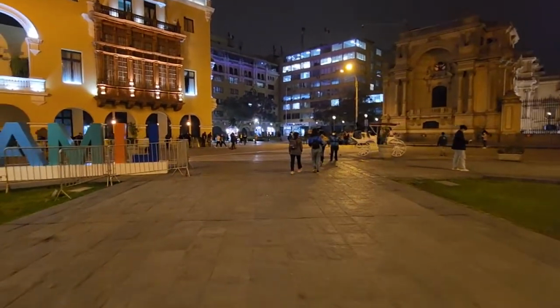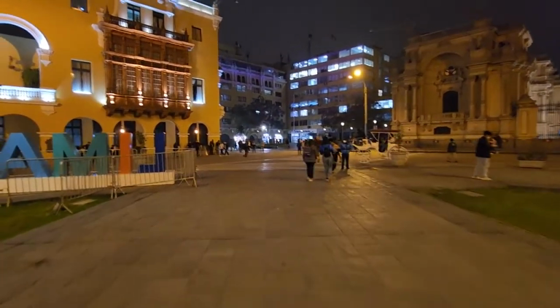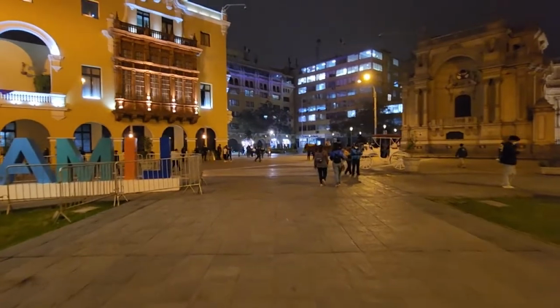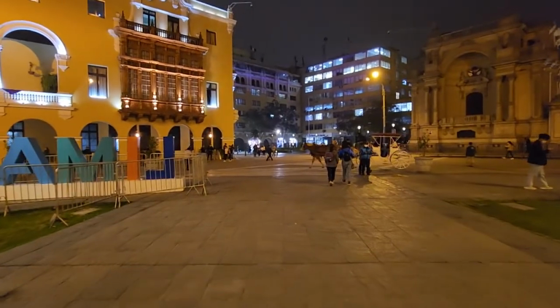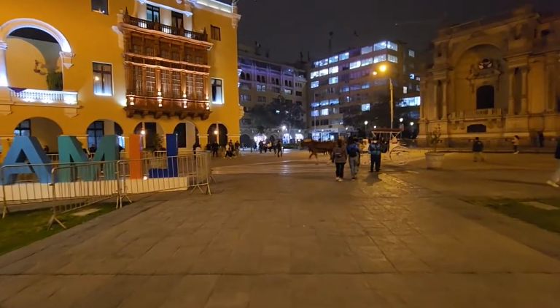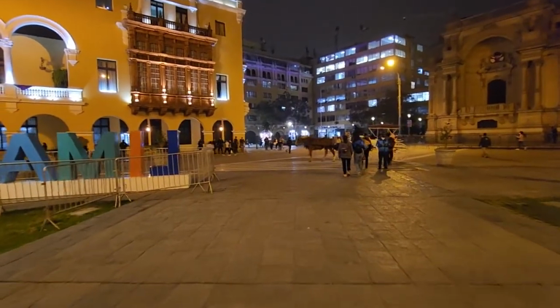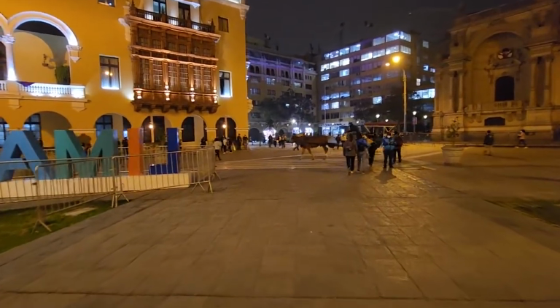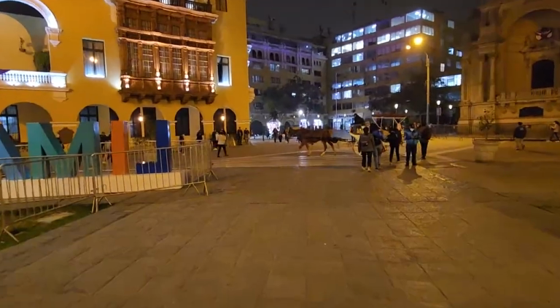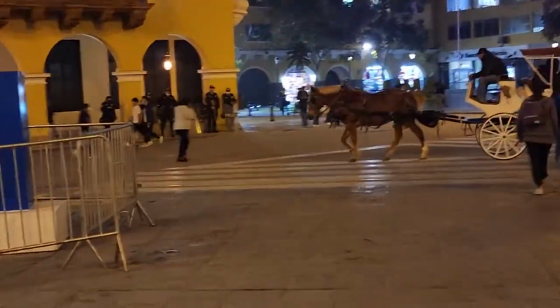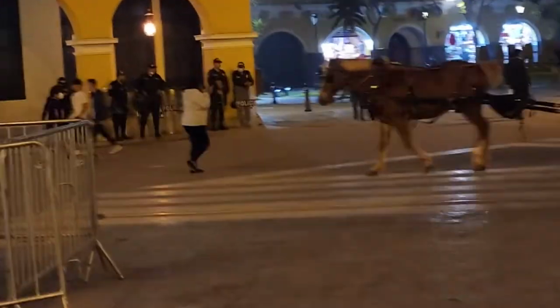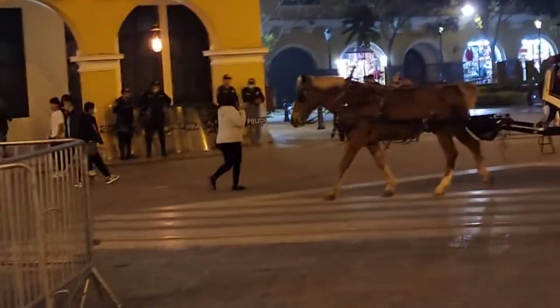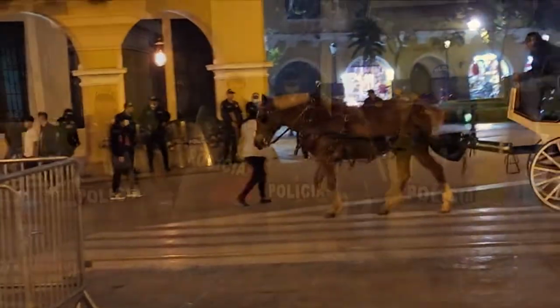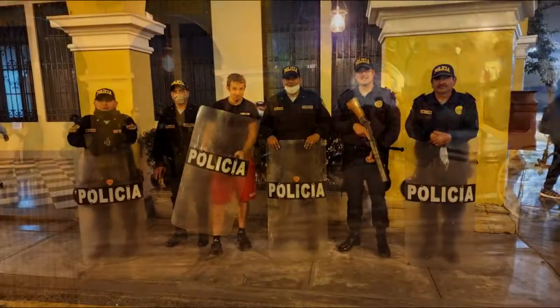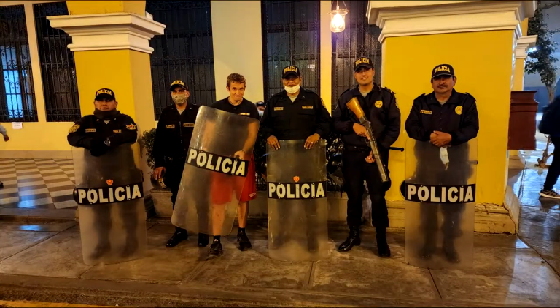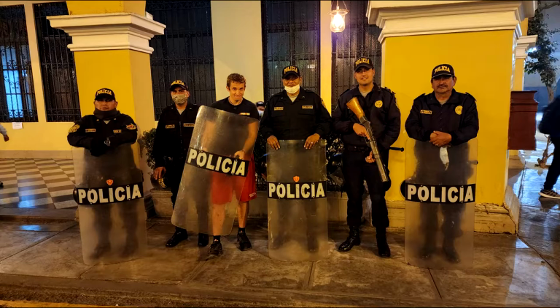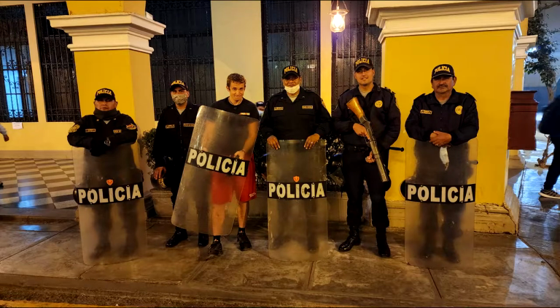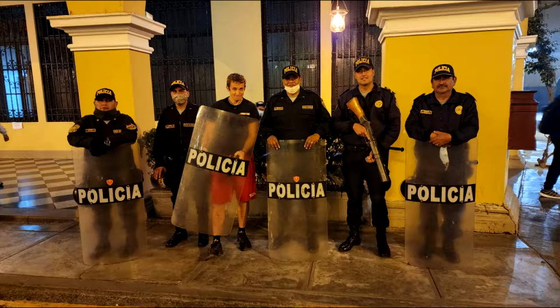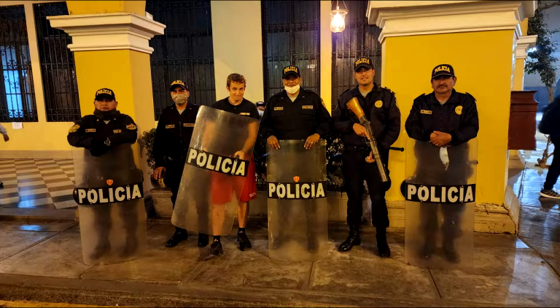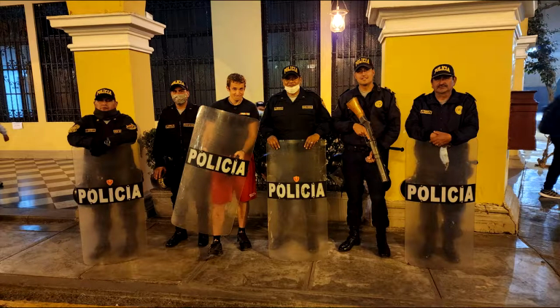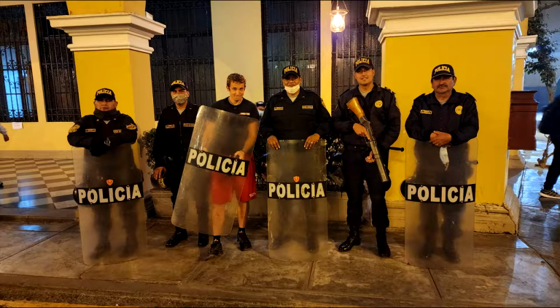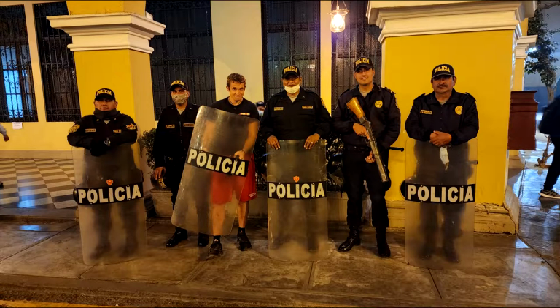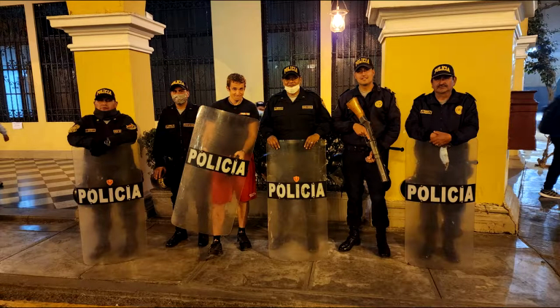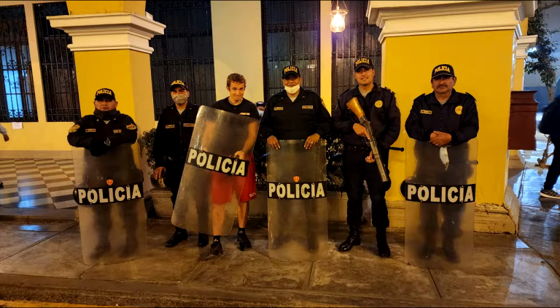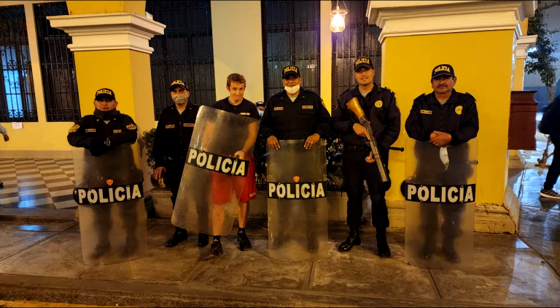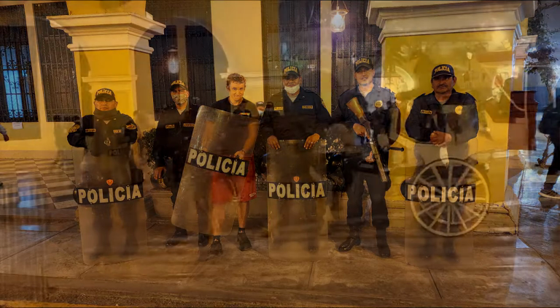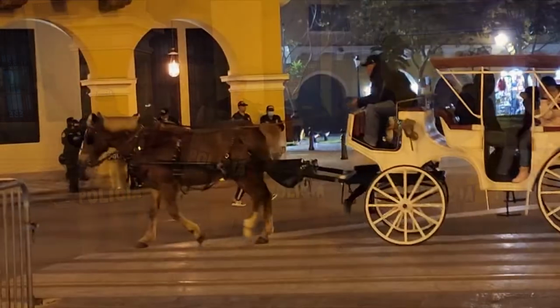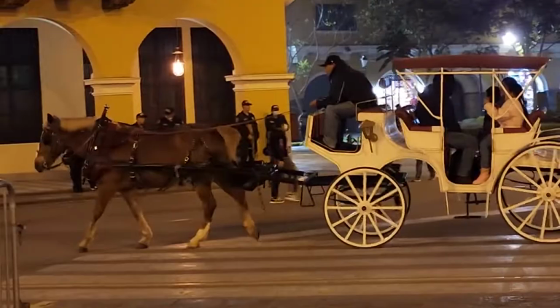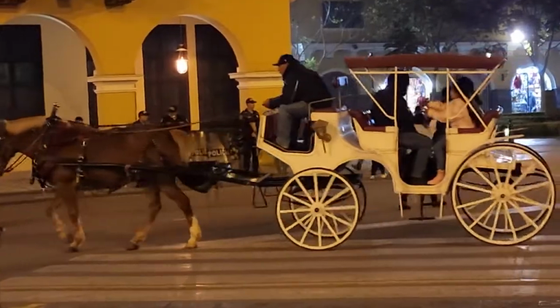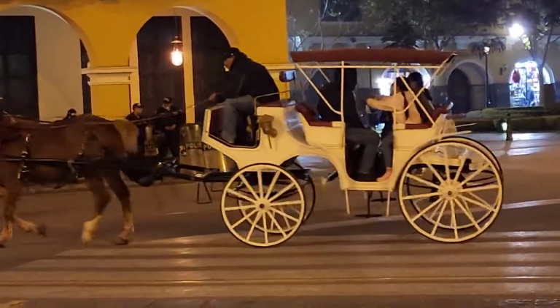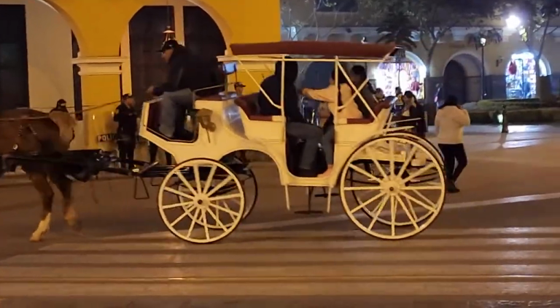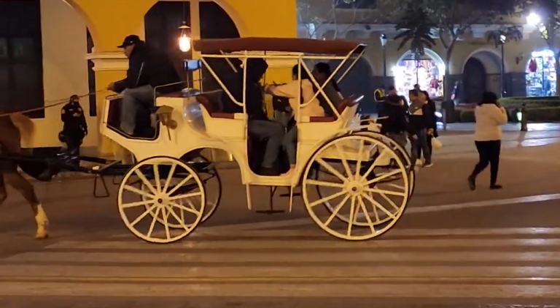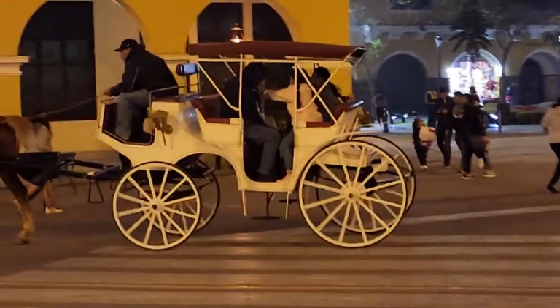And there's more police with riot shields, so let's see if we can have a look at them.